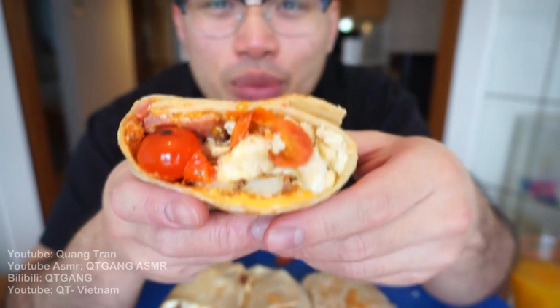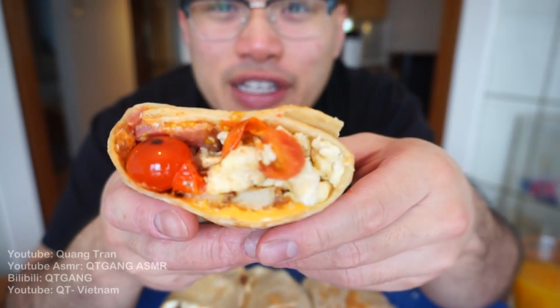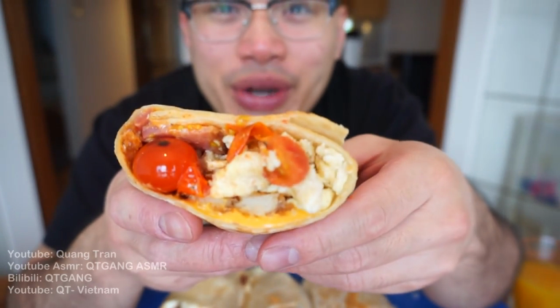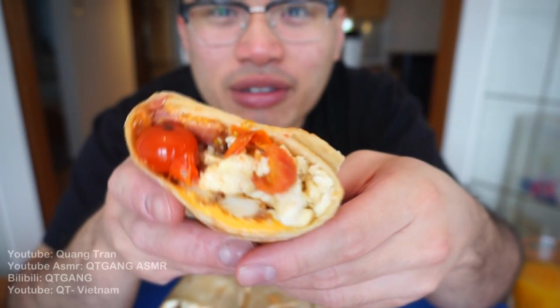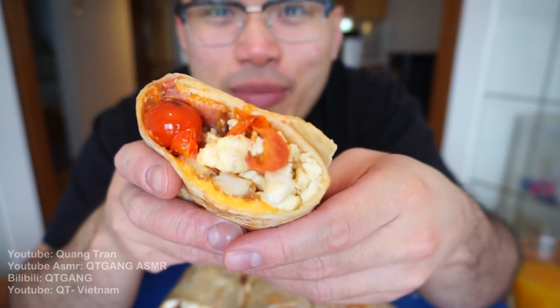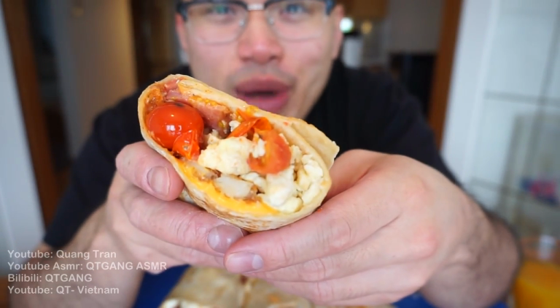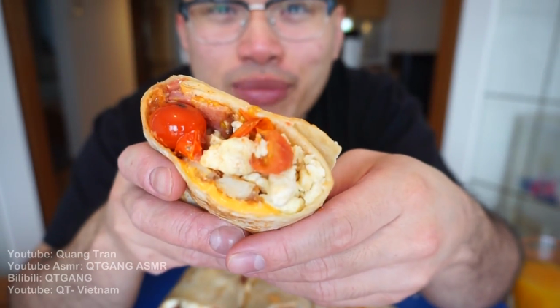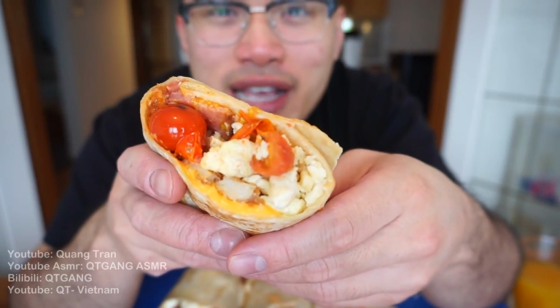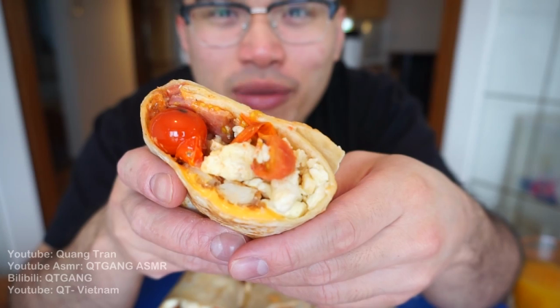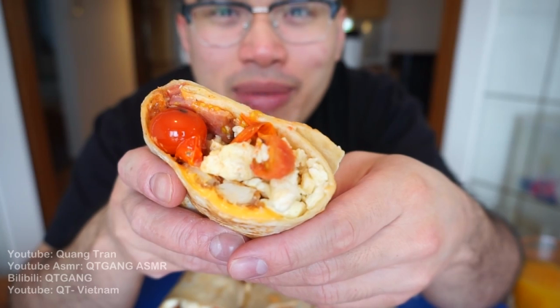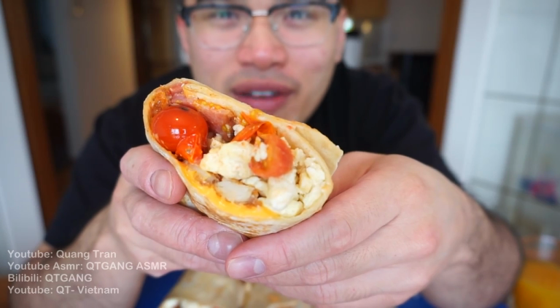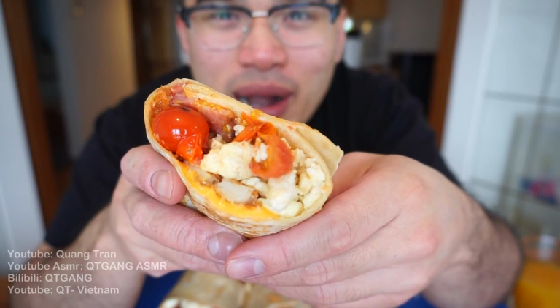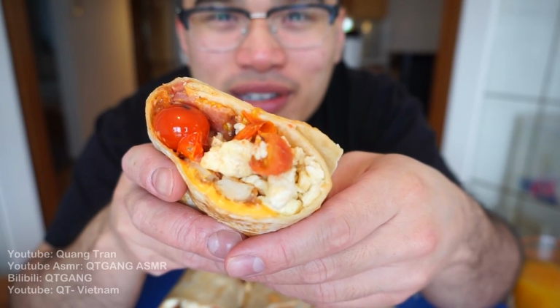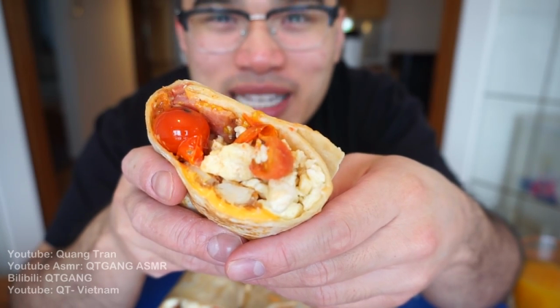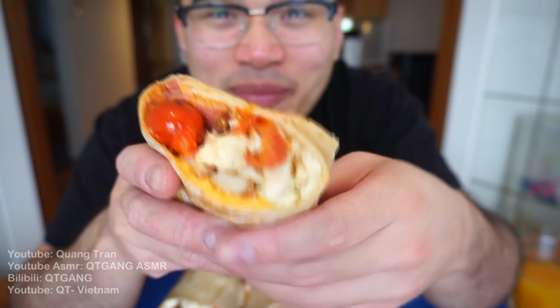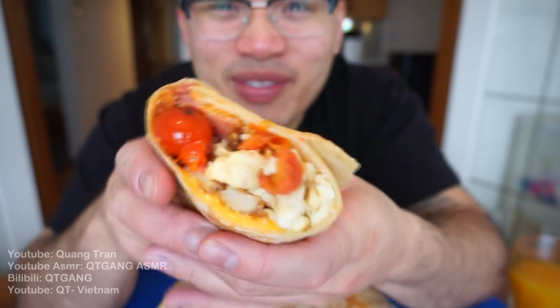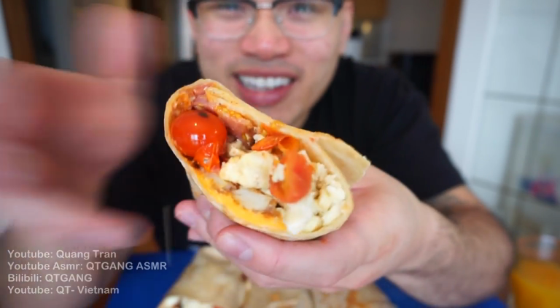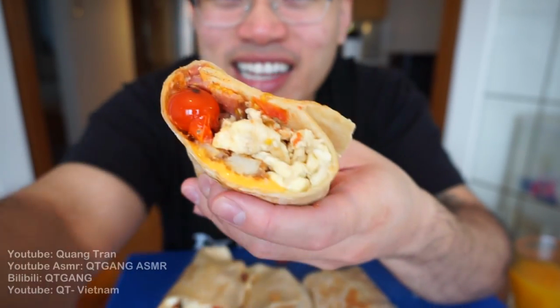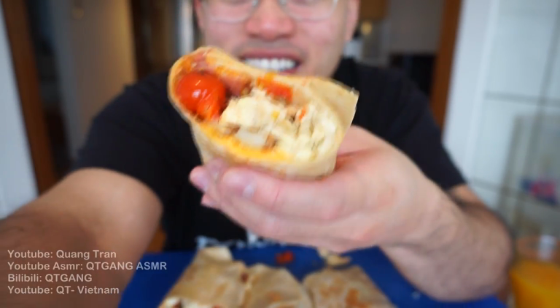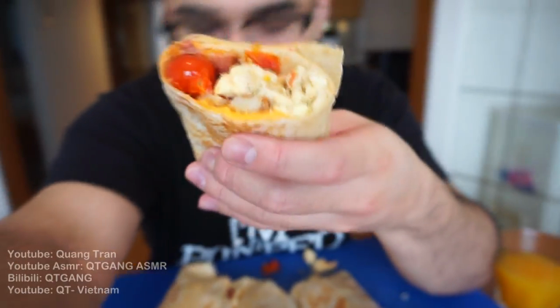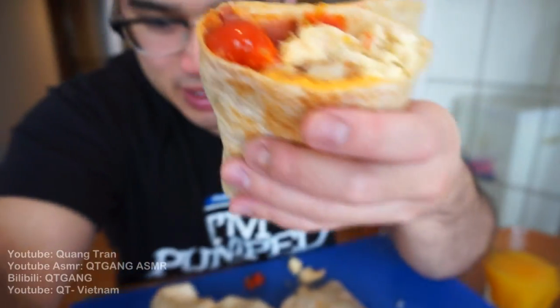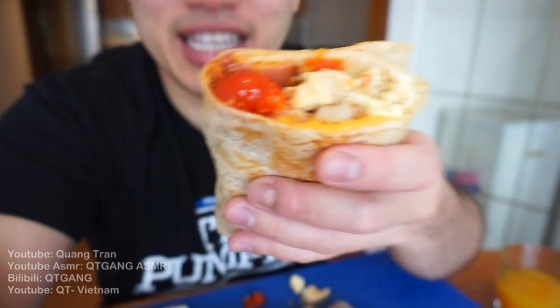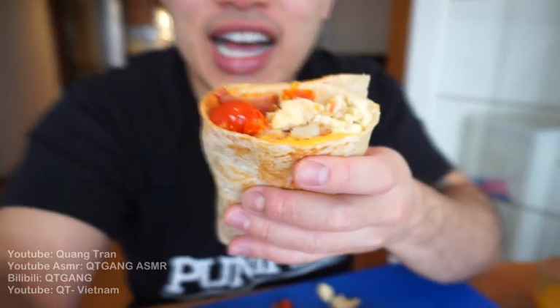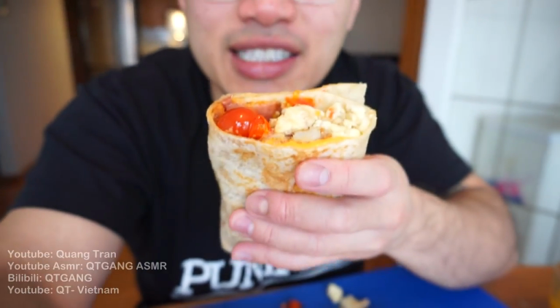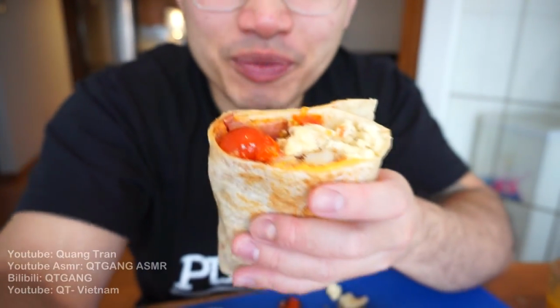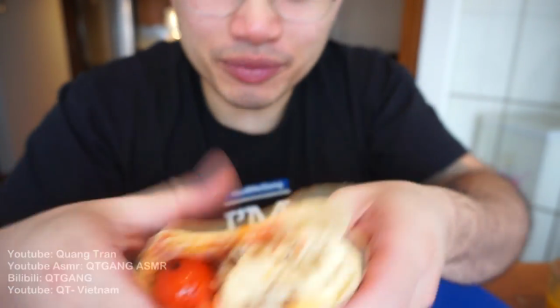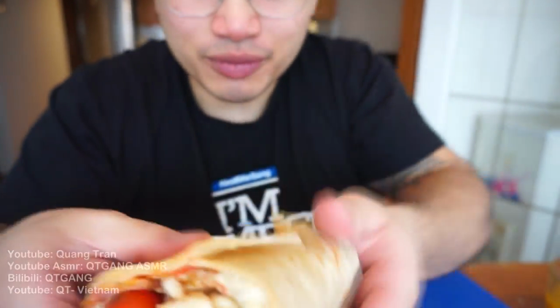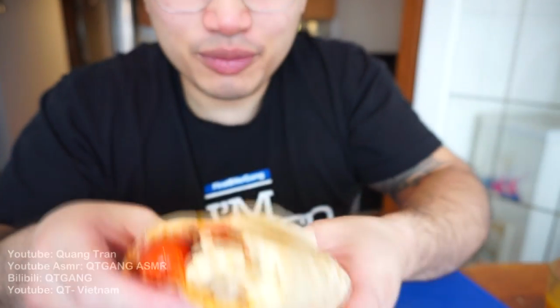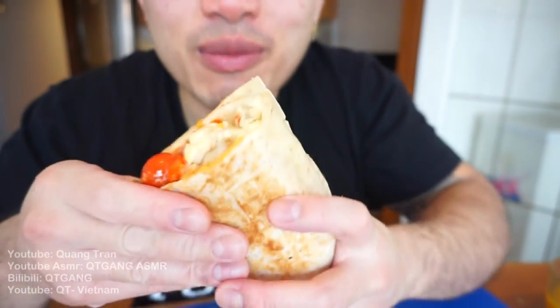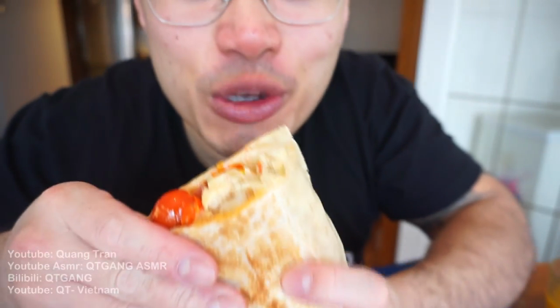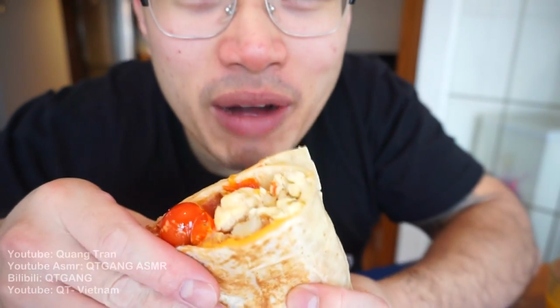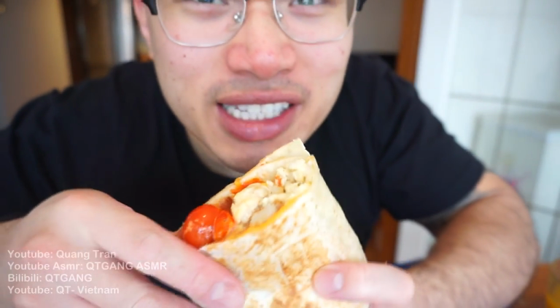Breakfast burrito — the best breakfast burrito you guys will ever pop in your mouth, I promise you. Super pumped for this.